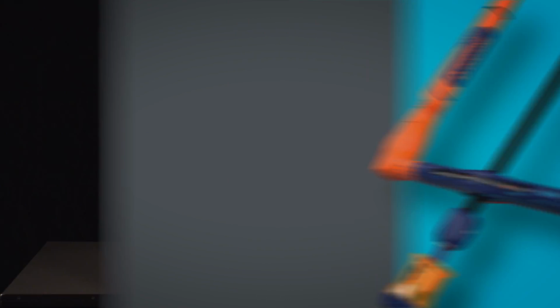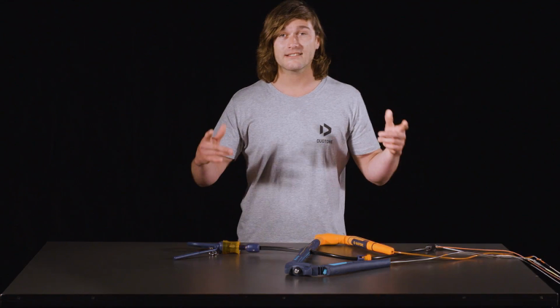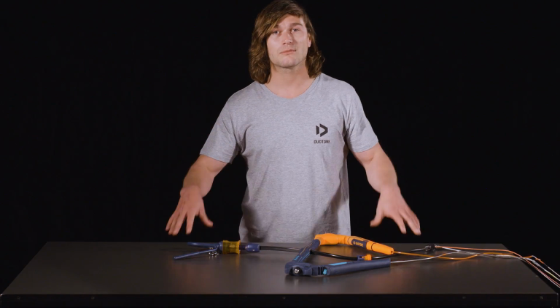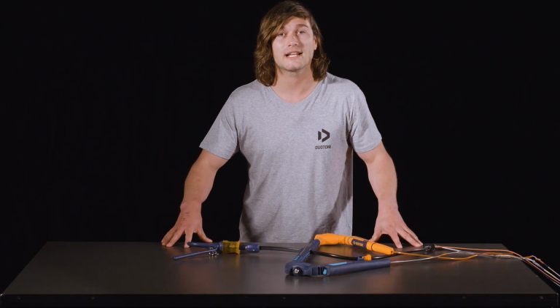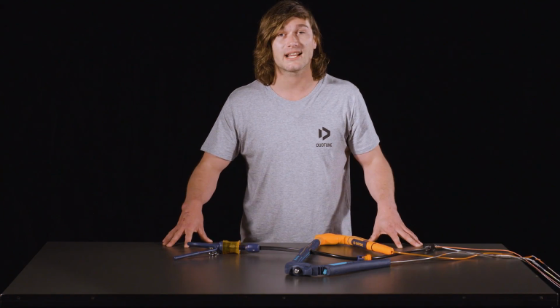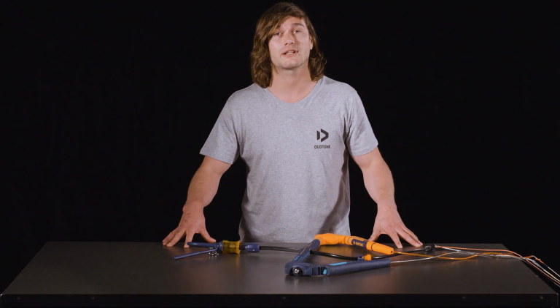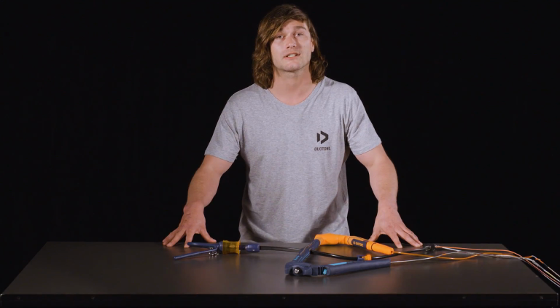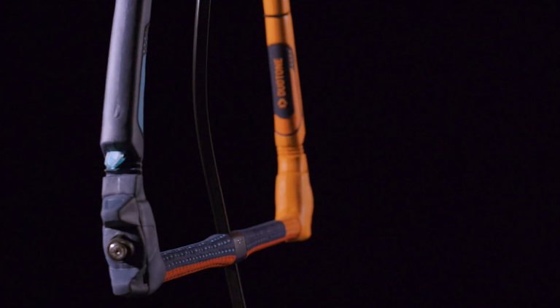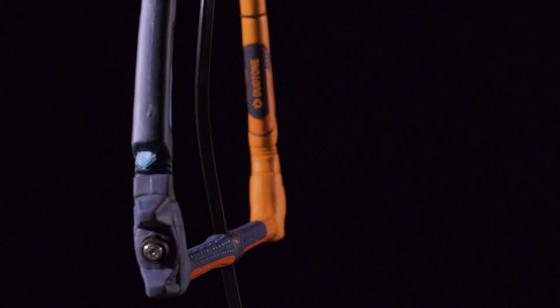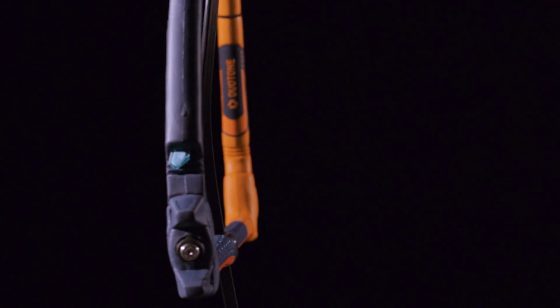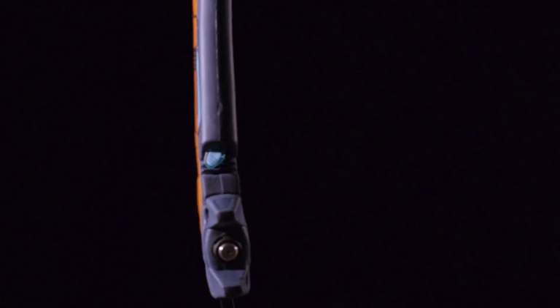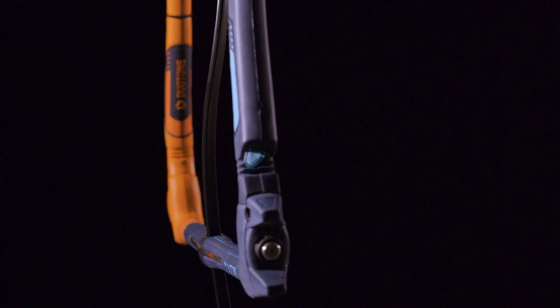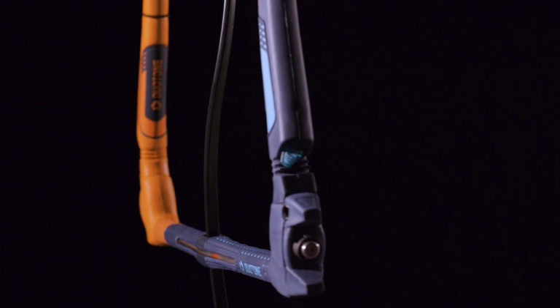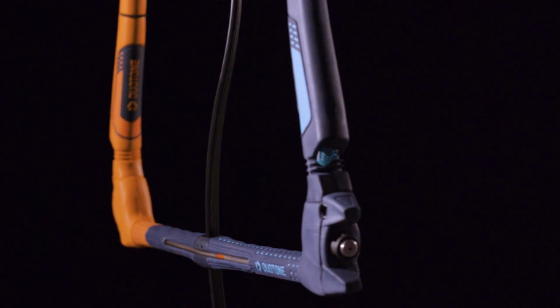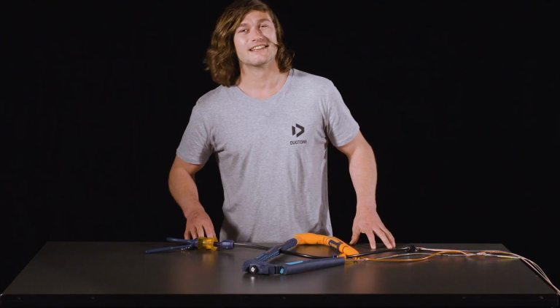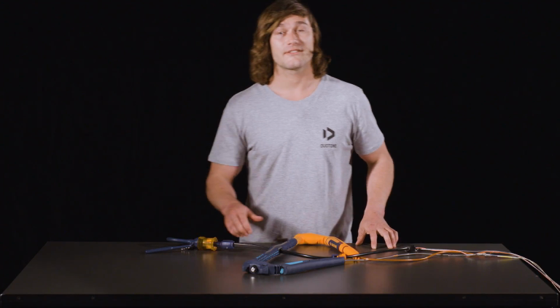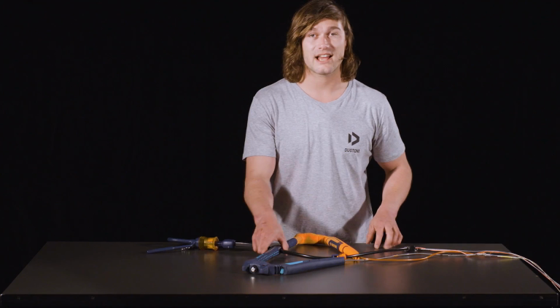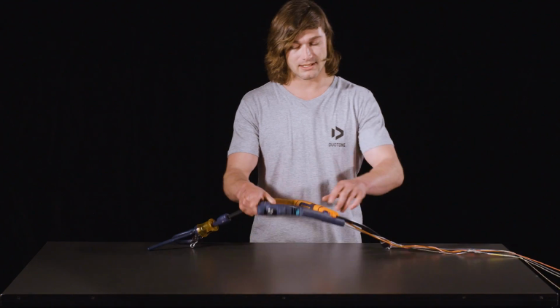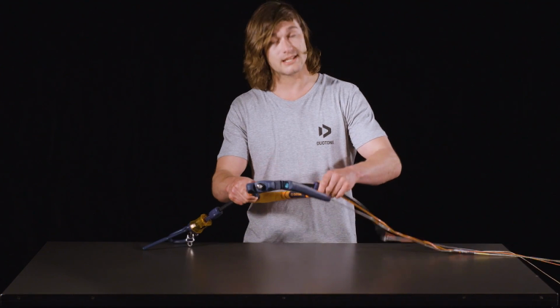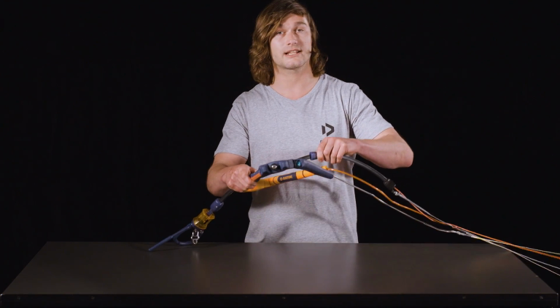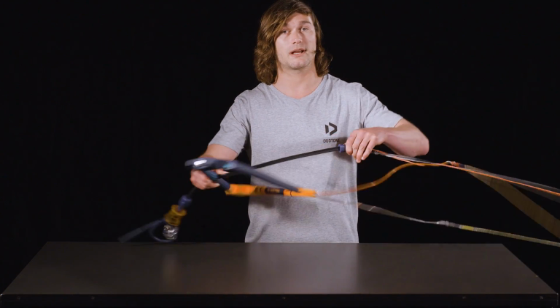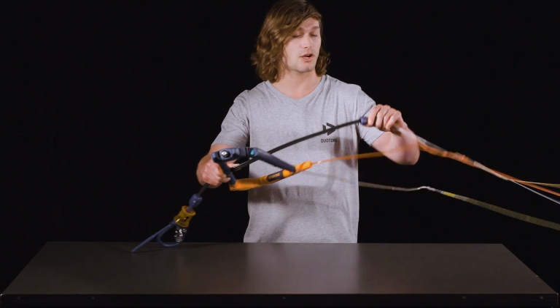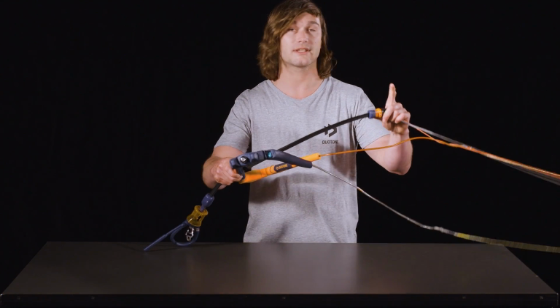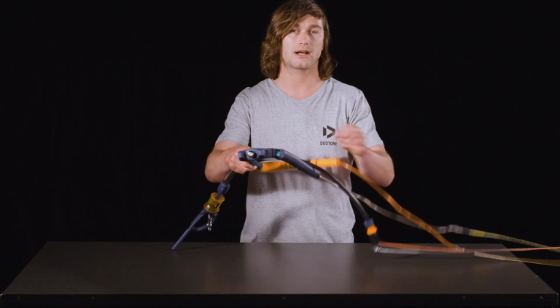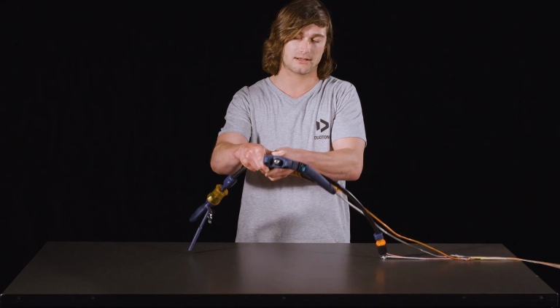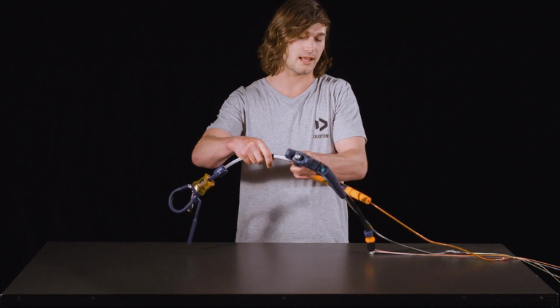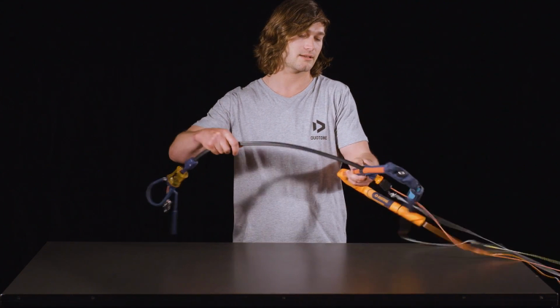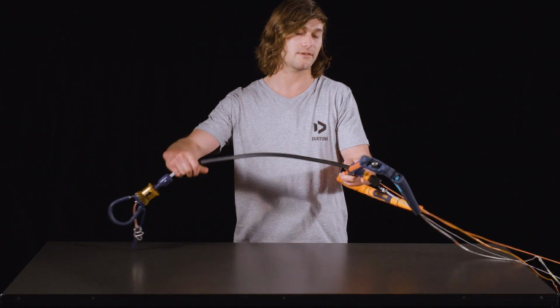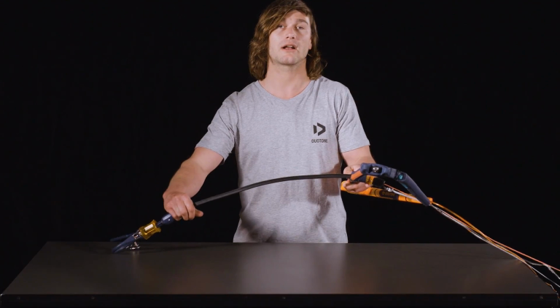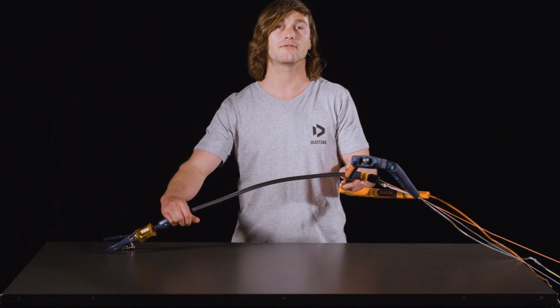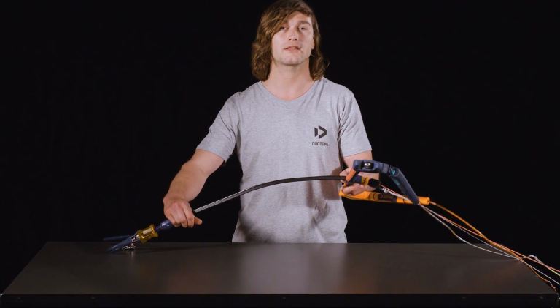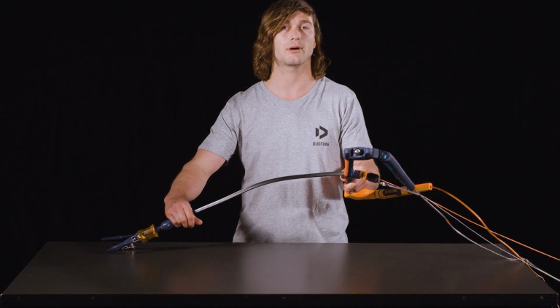Hey guys, I'm Tom Court and in this clip I'm going to show you how to quickly and easily roll the click bar. The first step is to slide the sliding stopper to the top of the depower line and then slide the depower line fully through your bar.